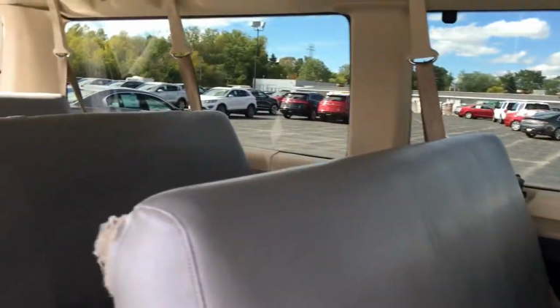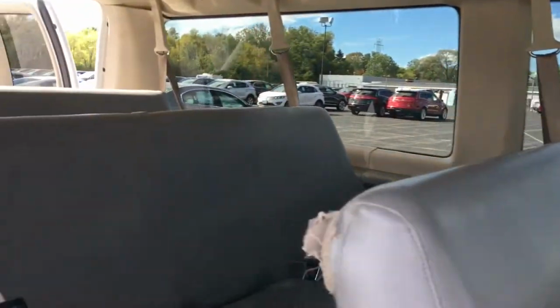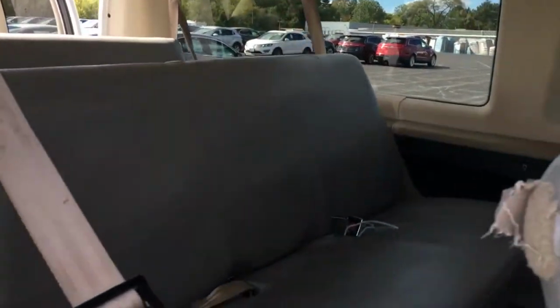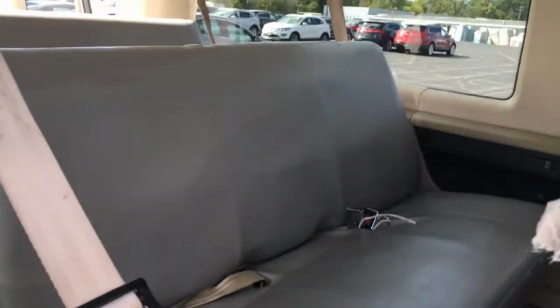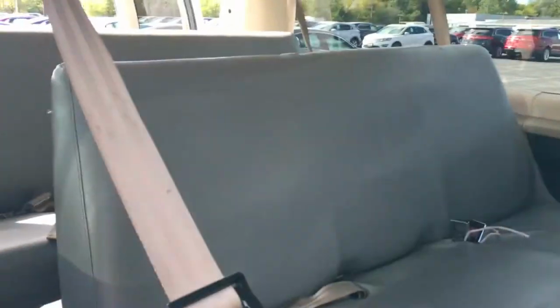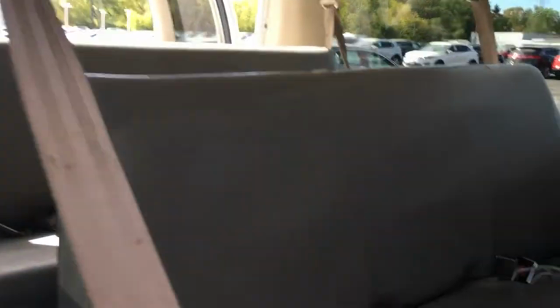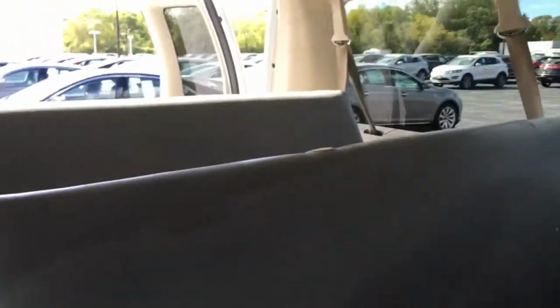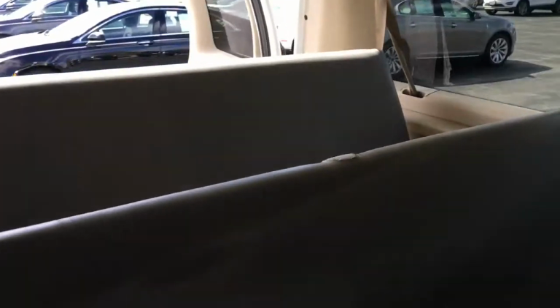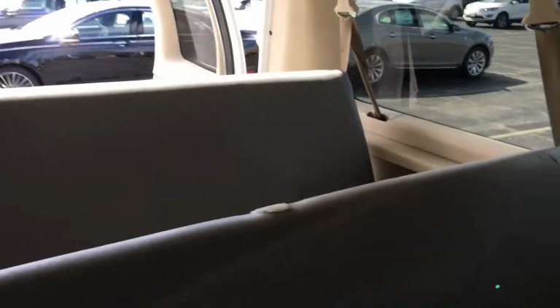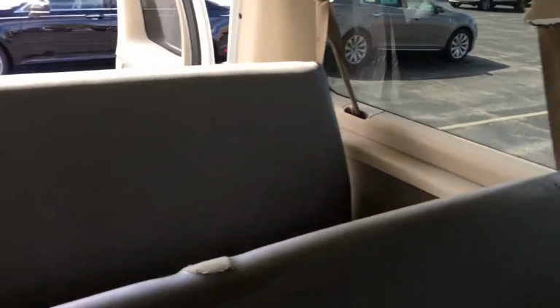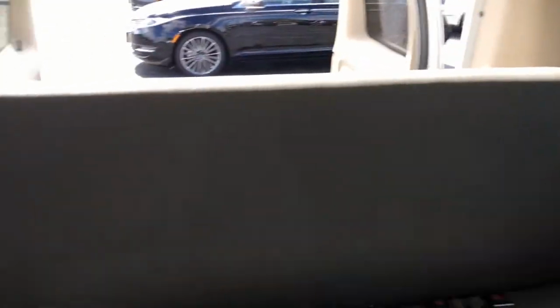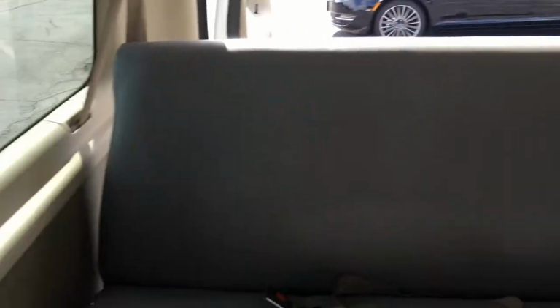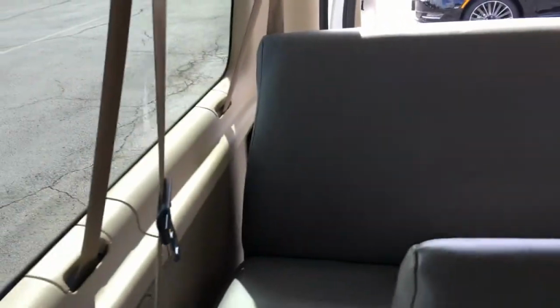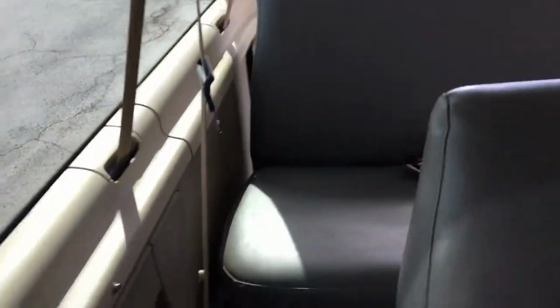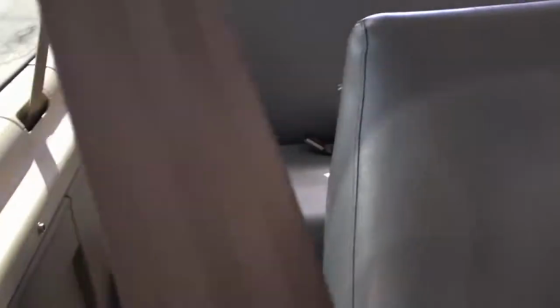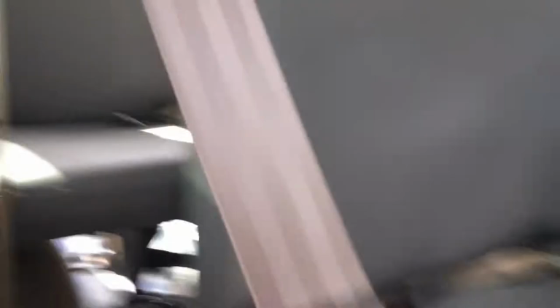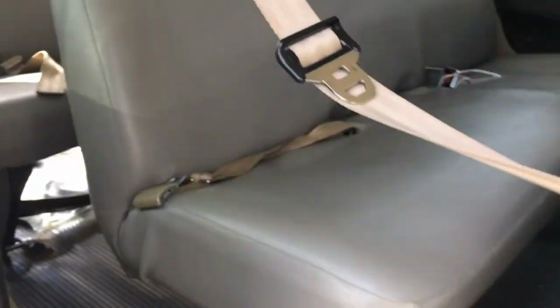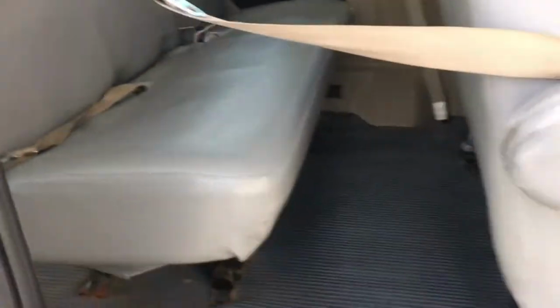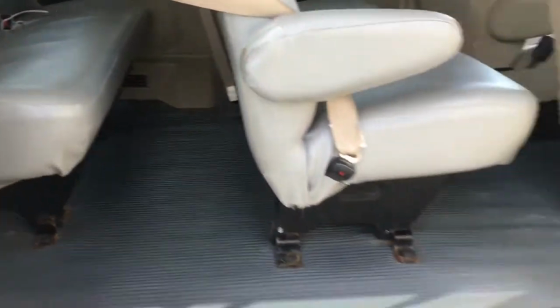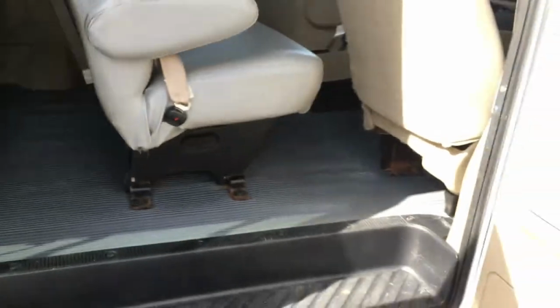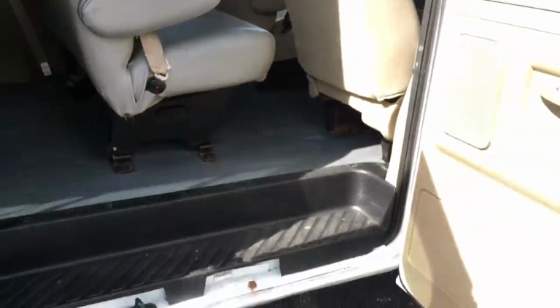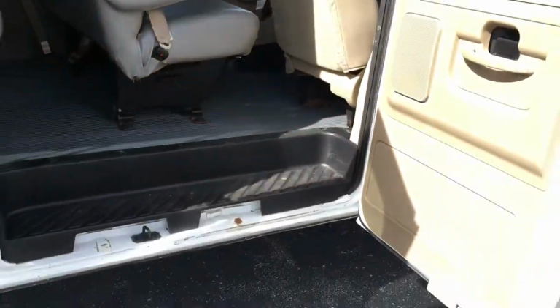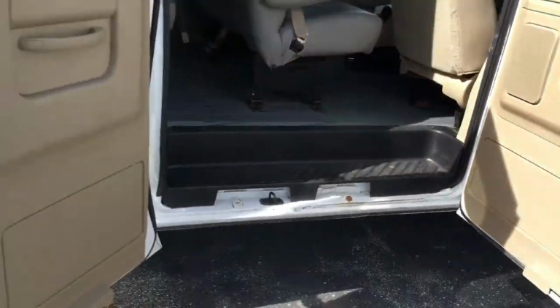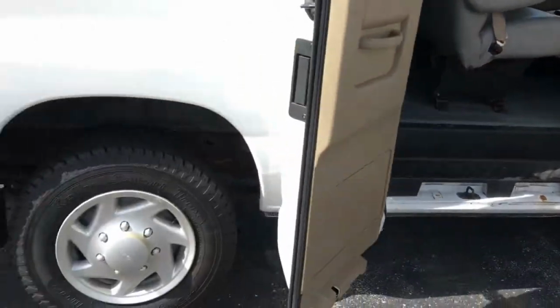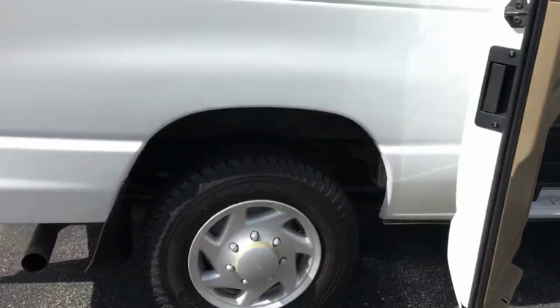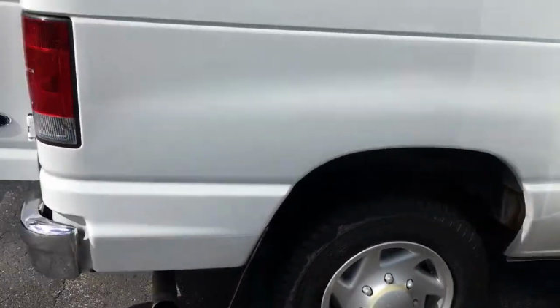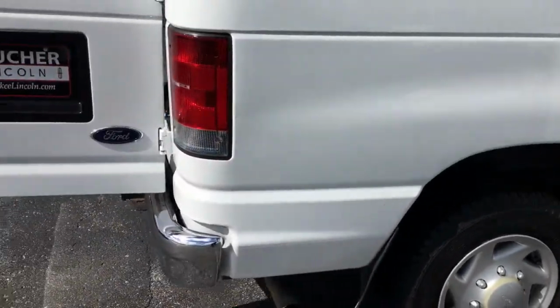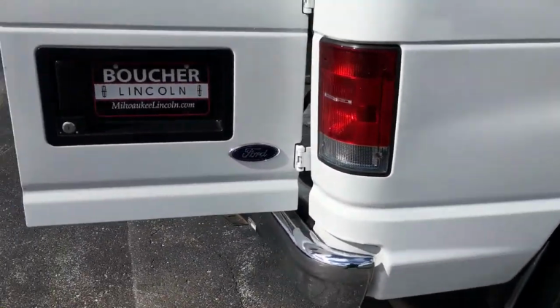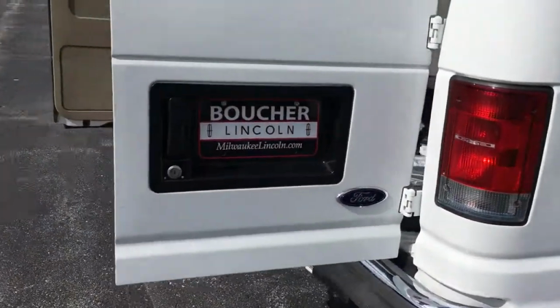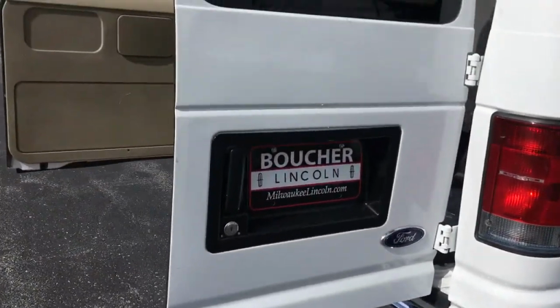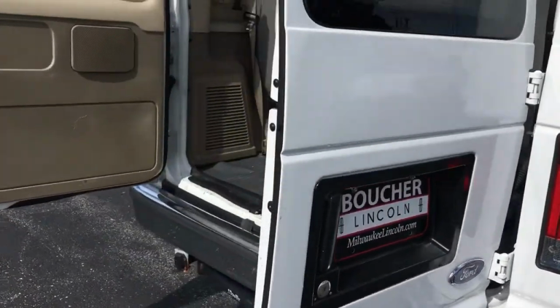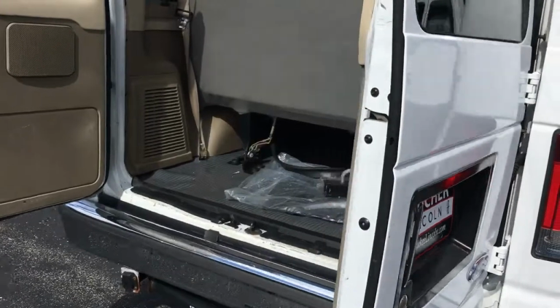It is a 12 passenger van with the leather seats in the back. Very well taken care of. Has newer tires on it. The whole vehicle is inspected by our certified technicians.